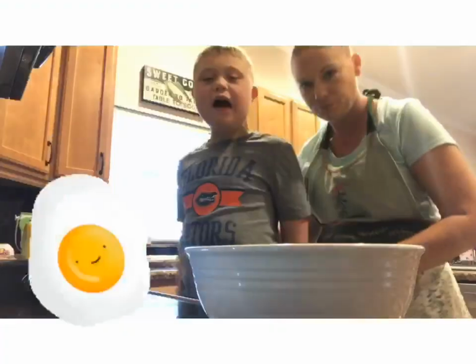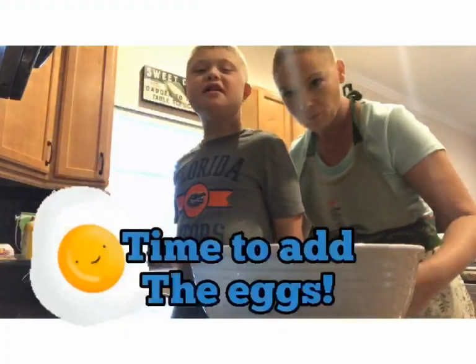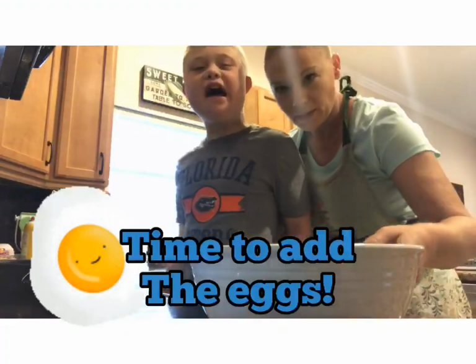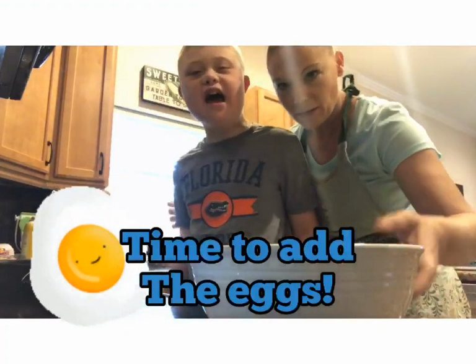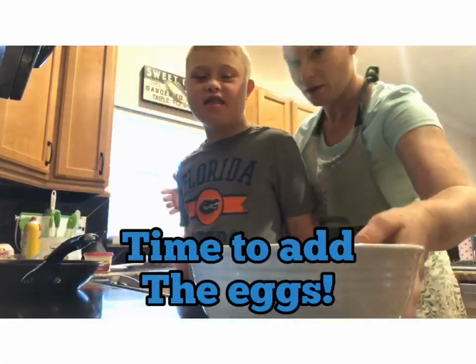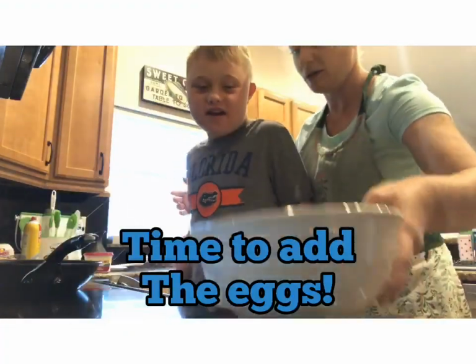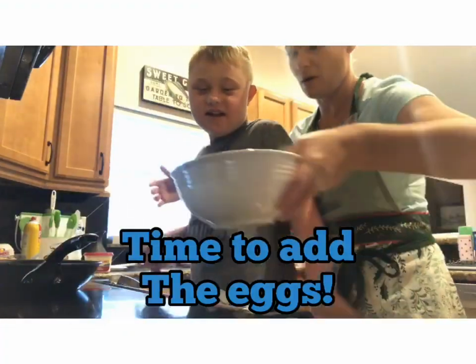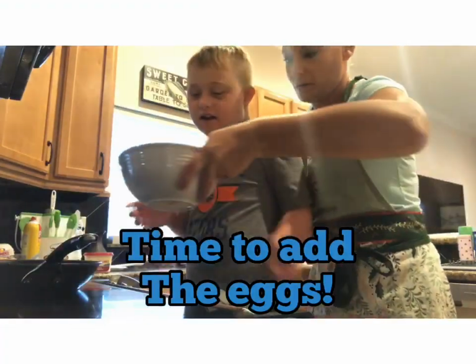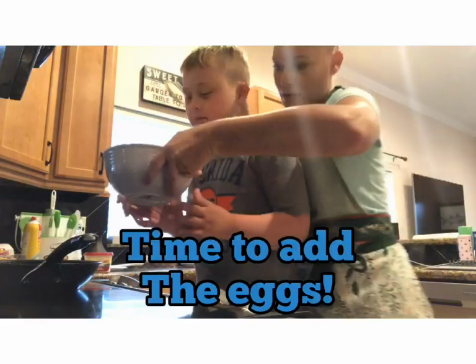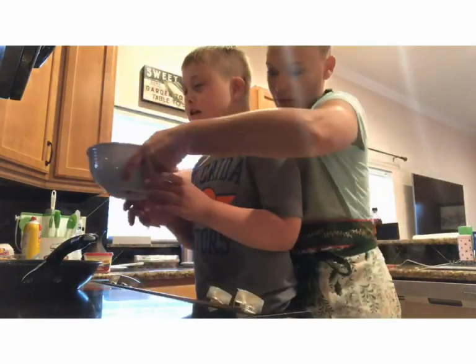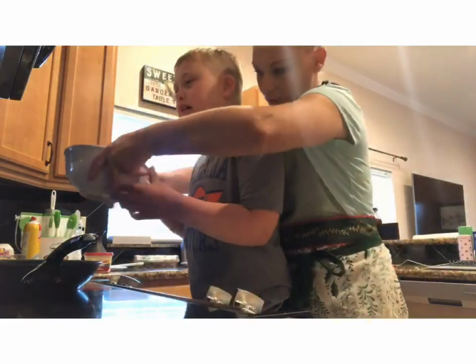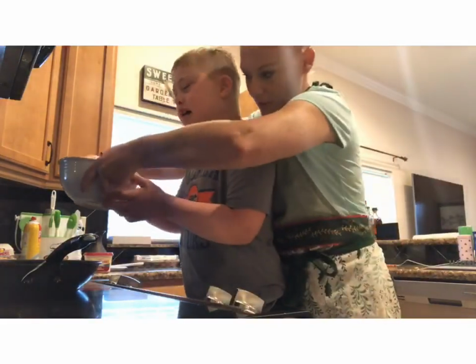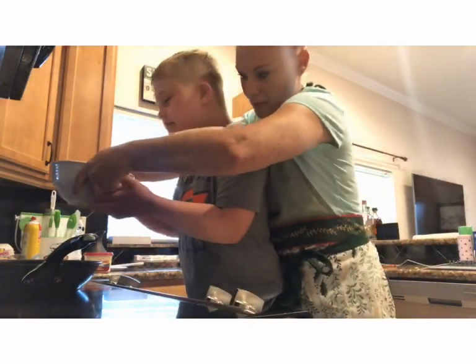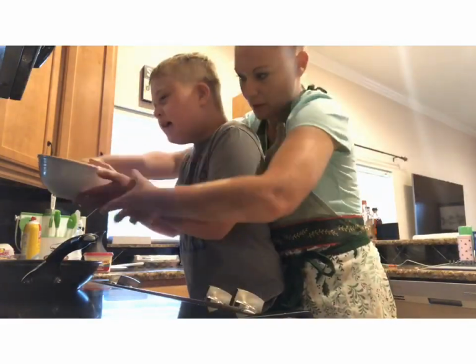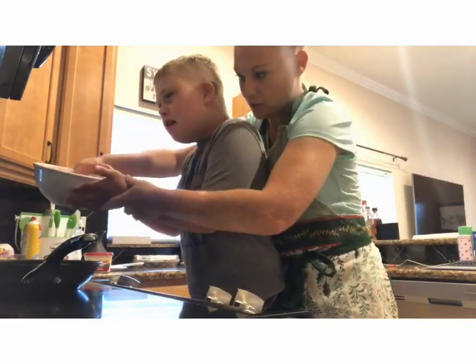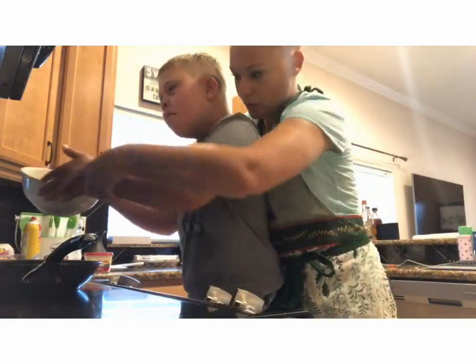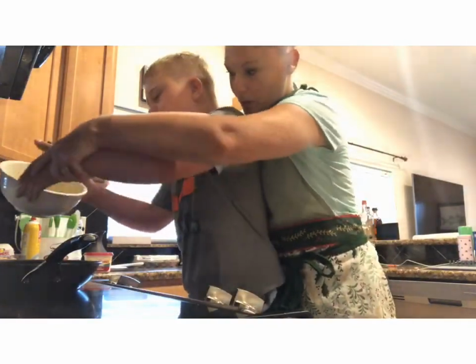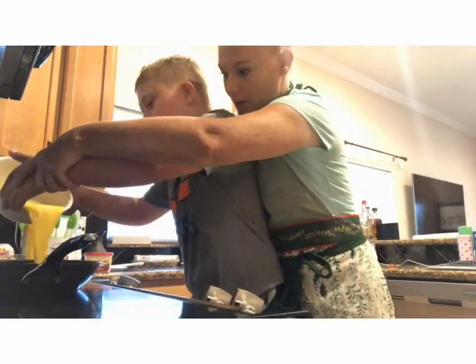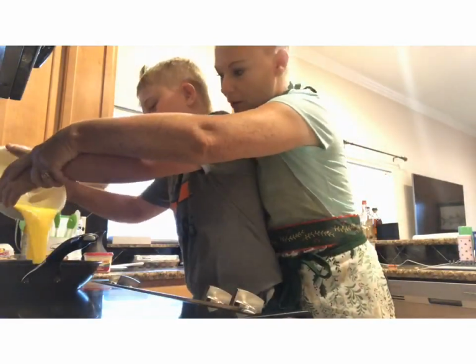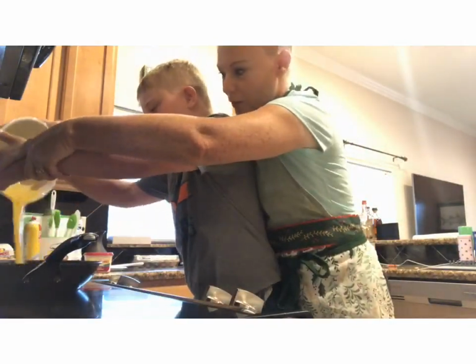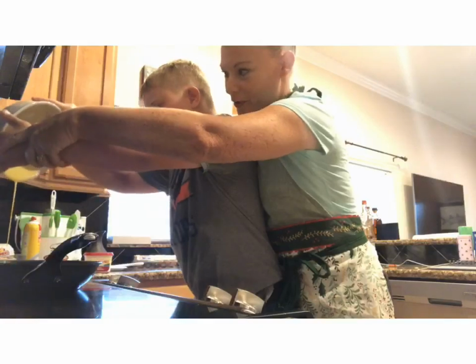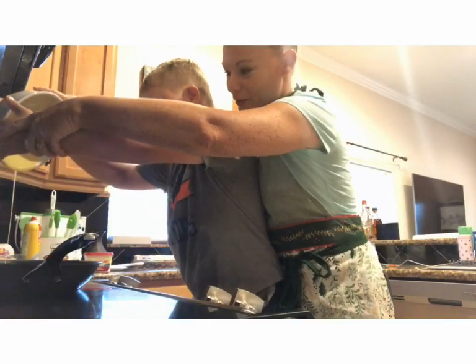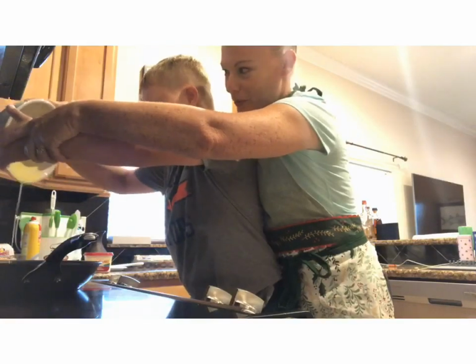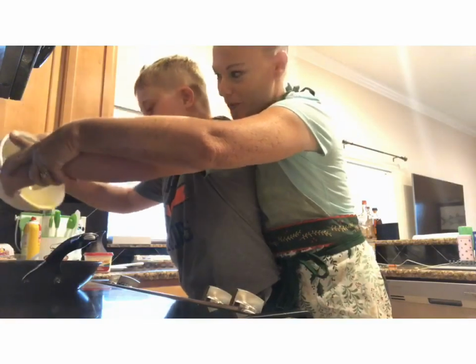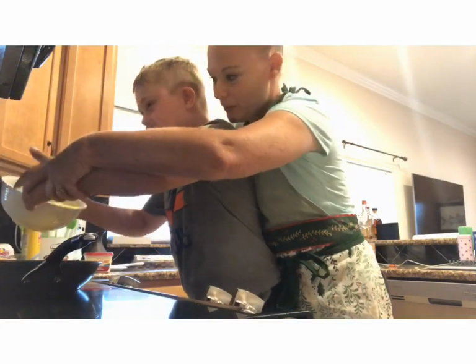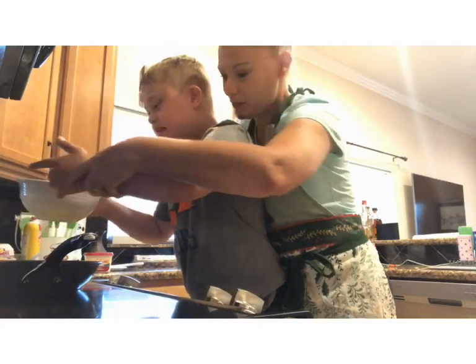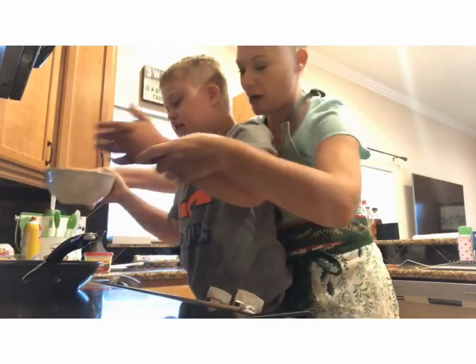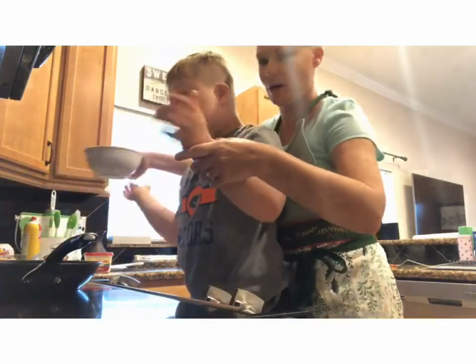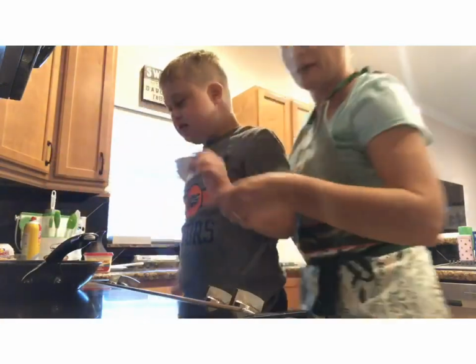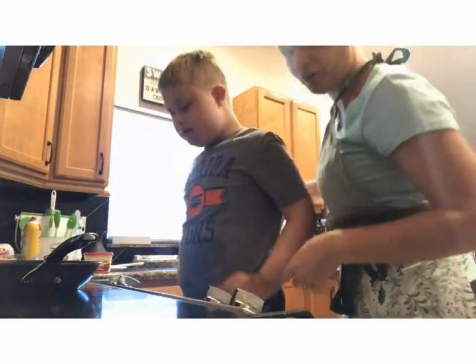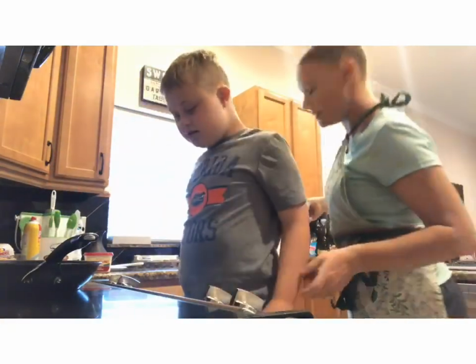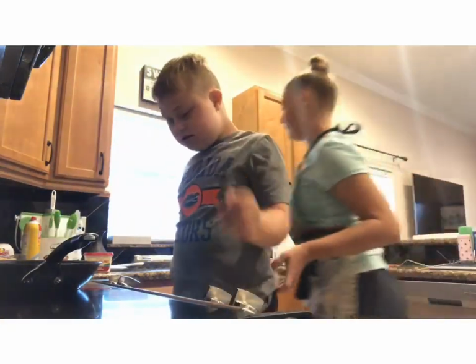Now we're going to add the eggs. Here's our bowl. We're going to put it in — three, two, one, go! Woo! Good job. Now hold it and let it cook for just a second.